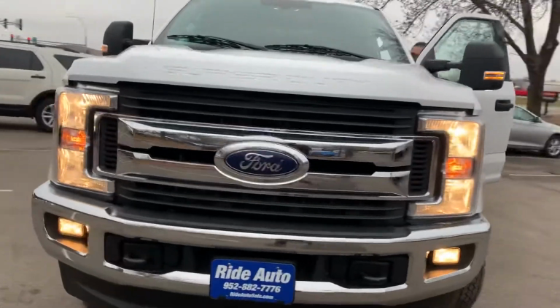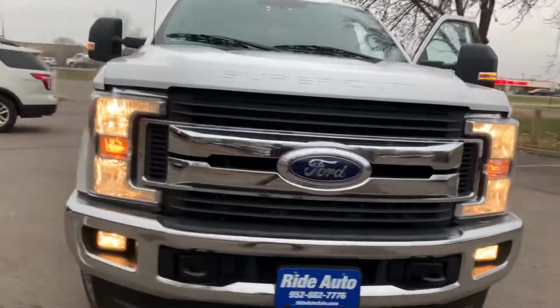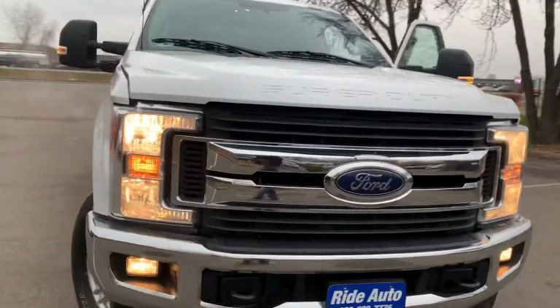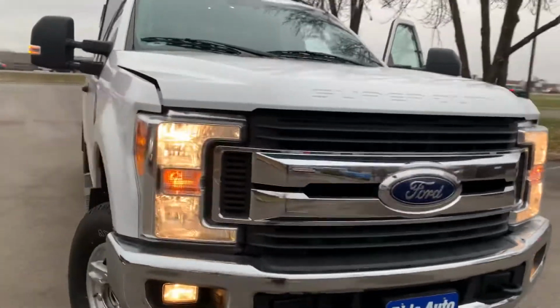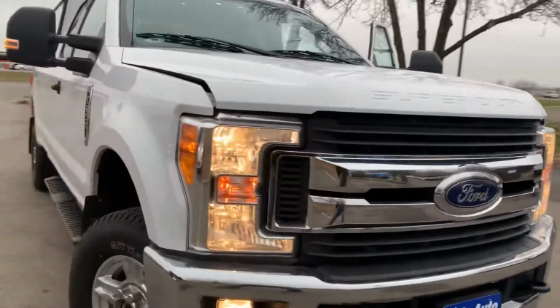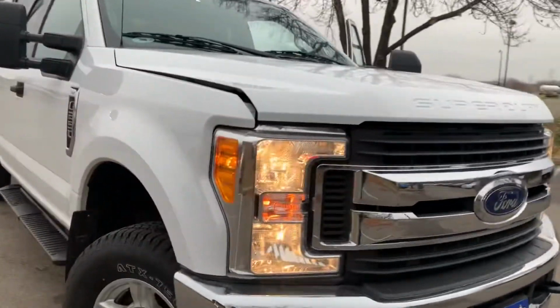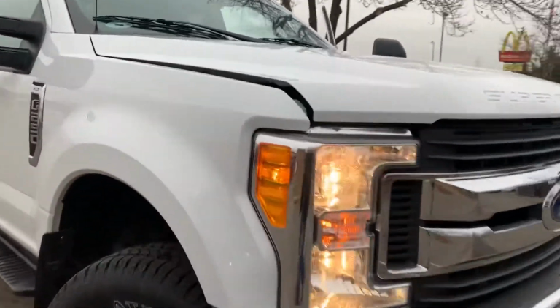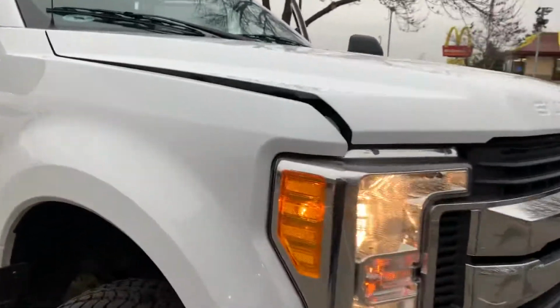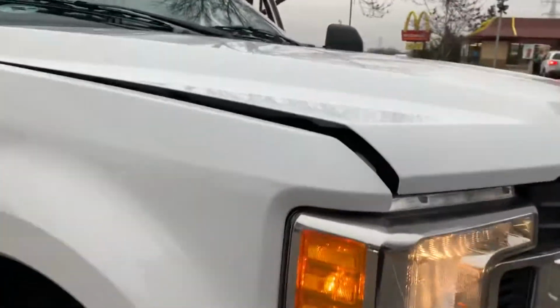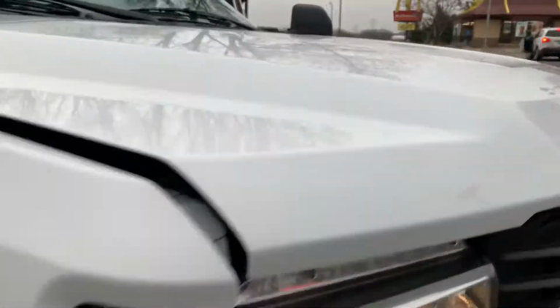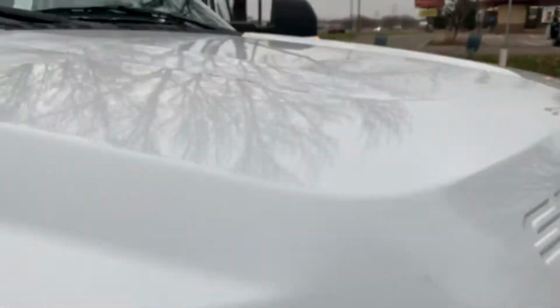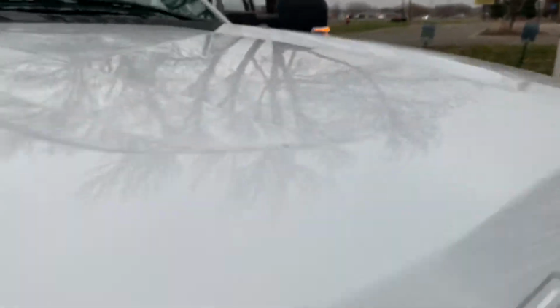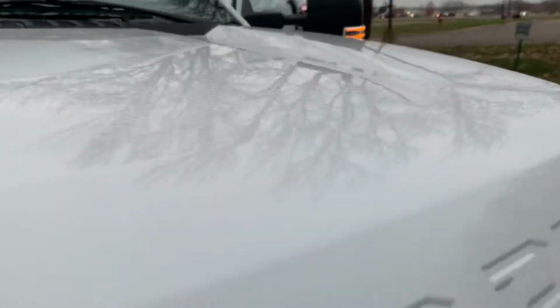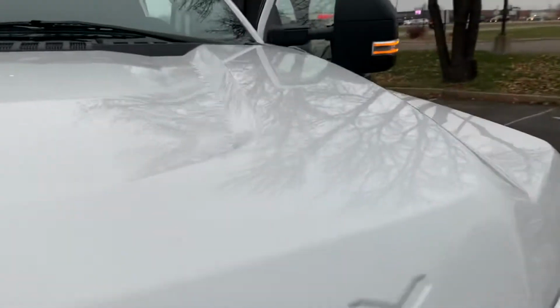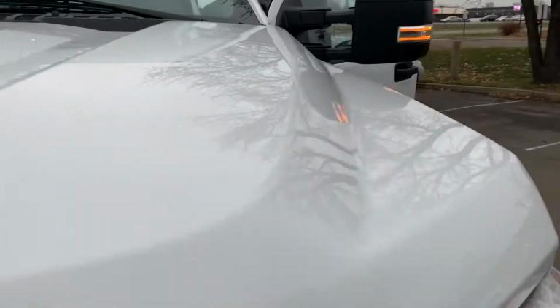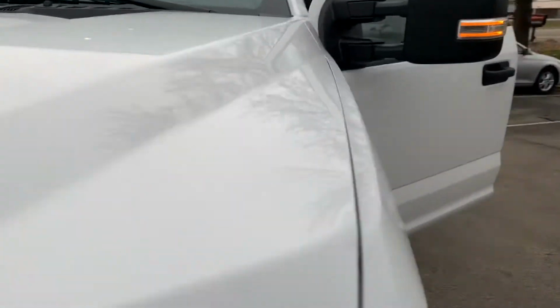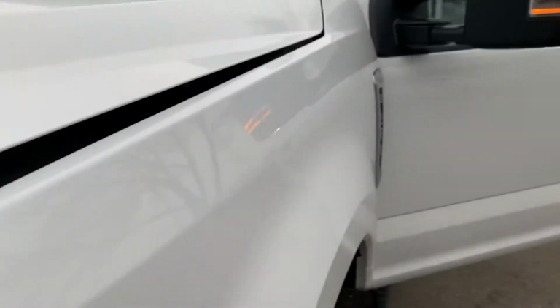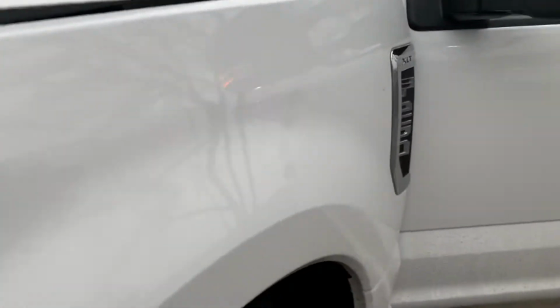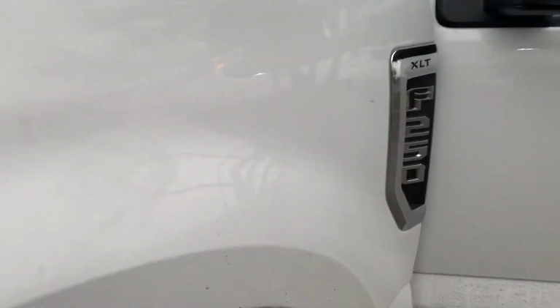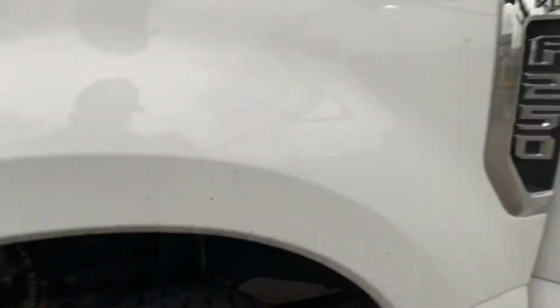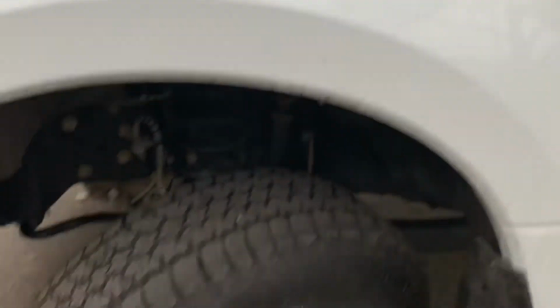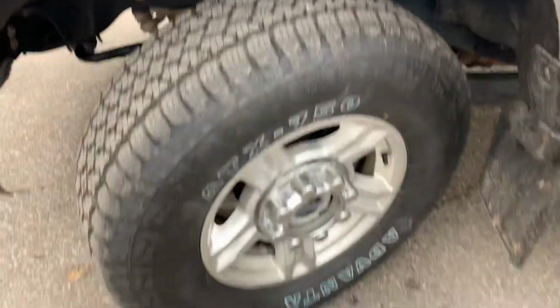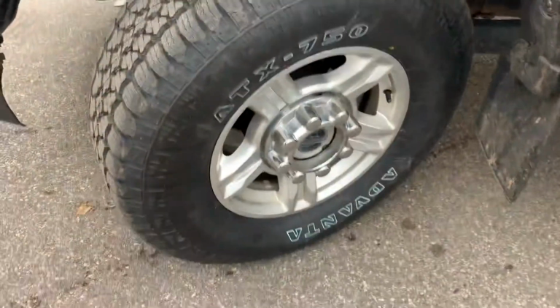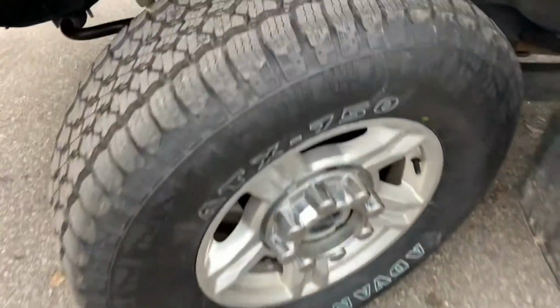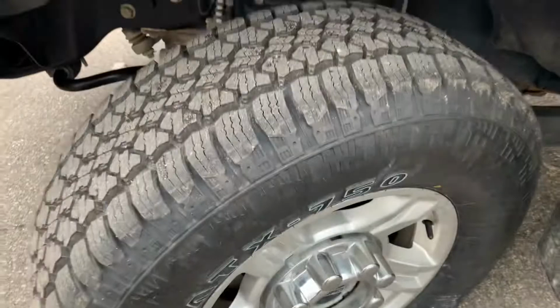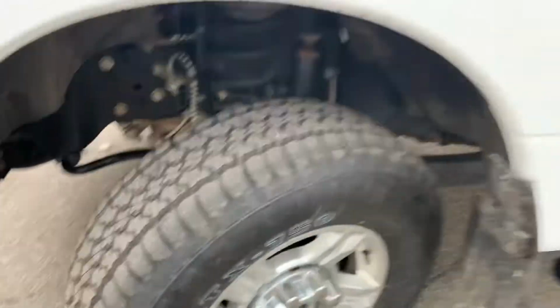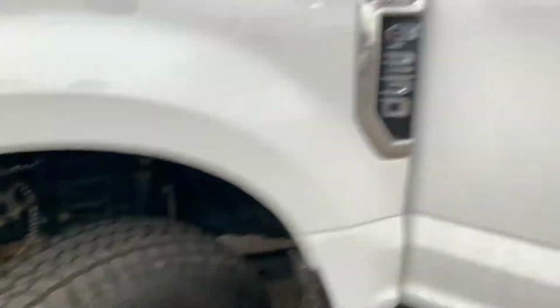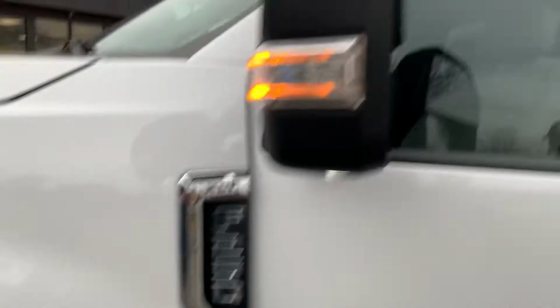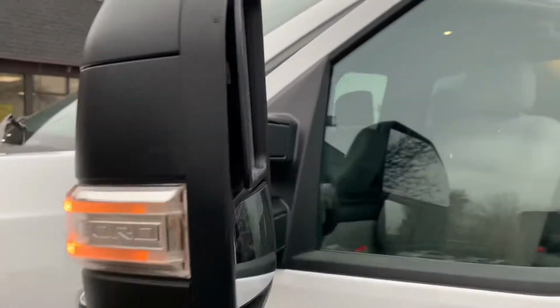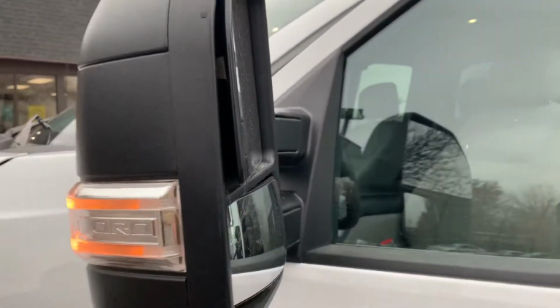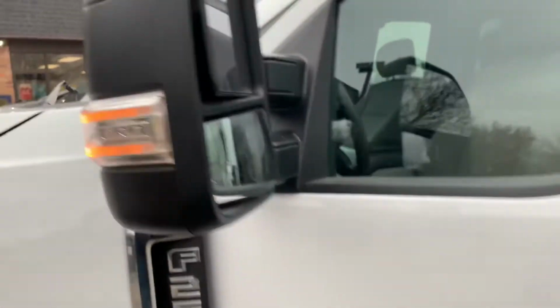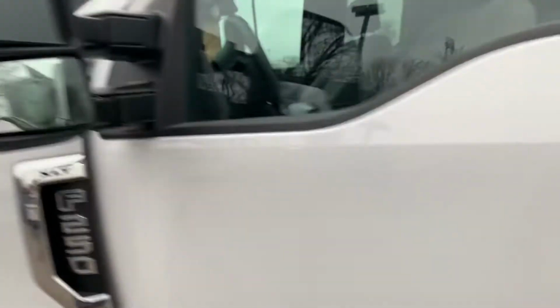Ford's done a fantastic job with this F-250. This is an all-aluminum body, so you don't have to worry about rust or anything like that. It's got brand new tires all the way around. These are the towing mirrors — they extend out.